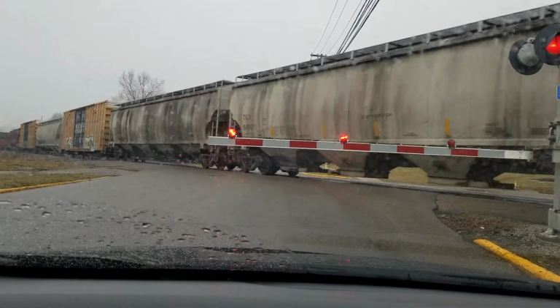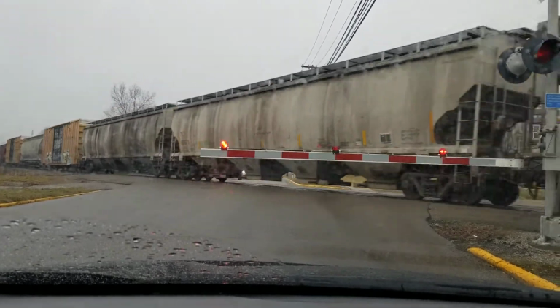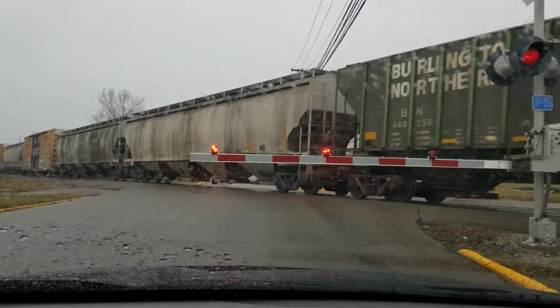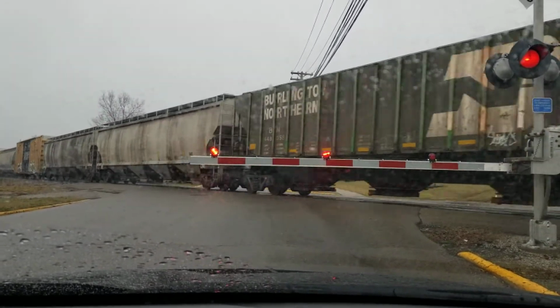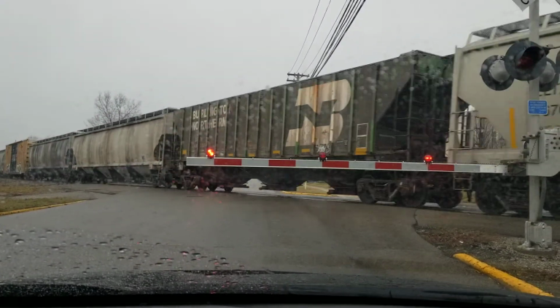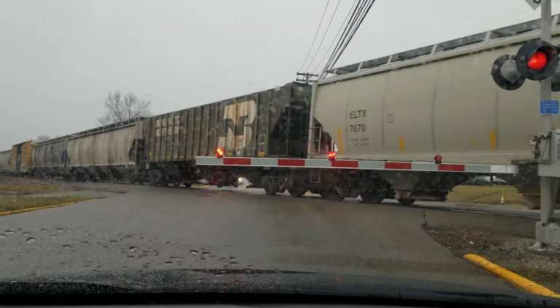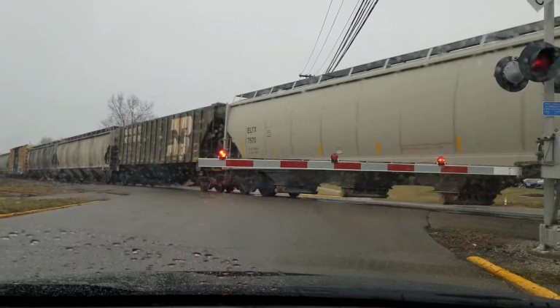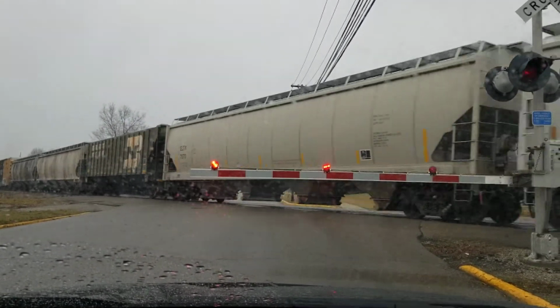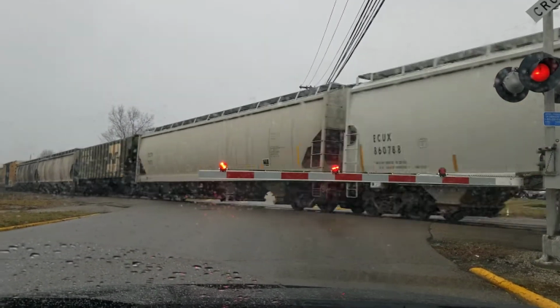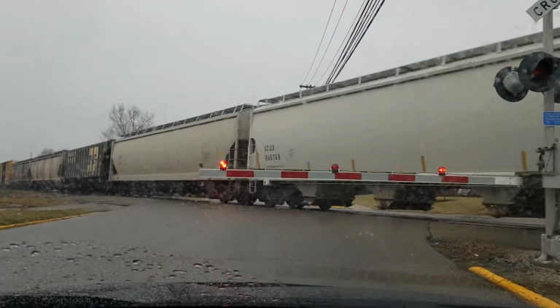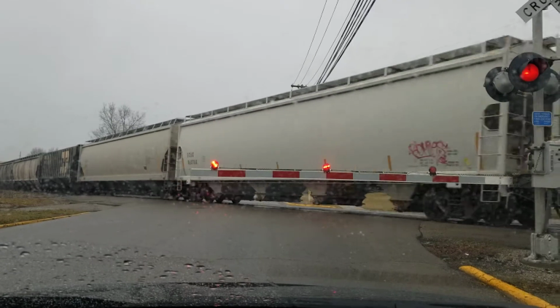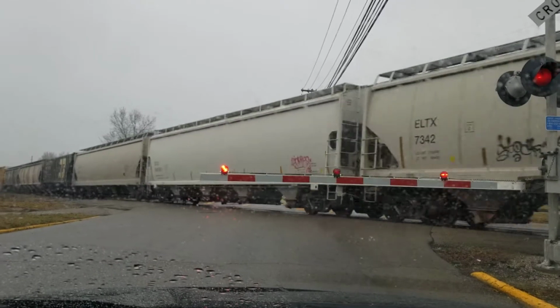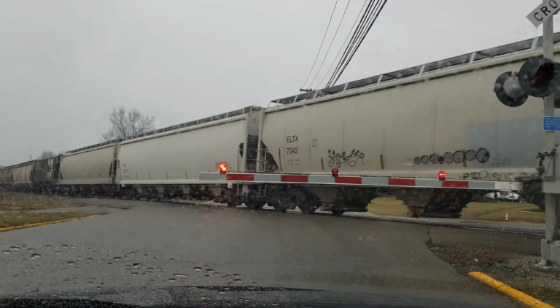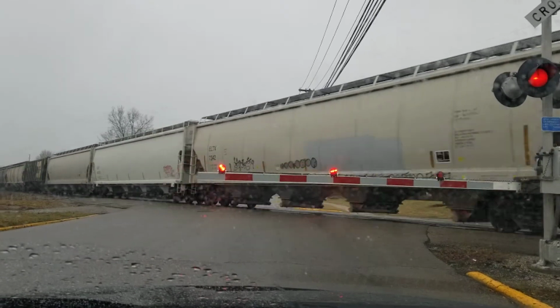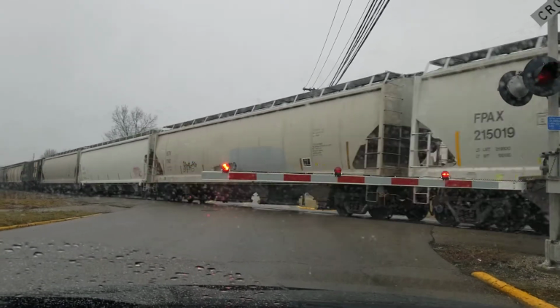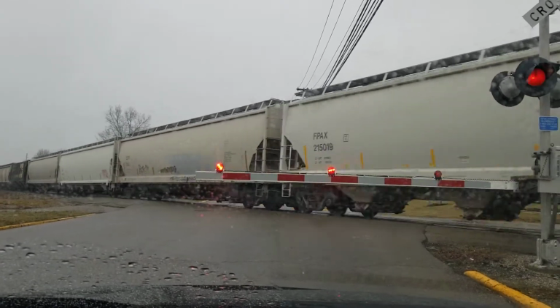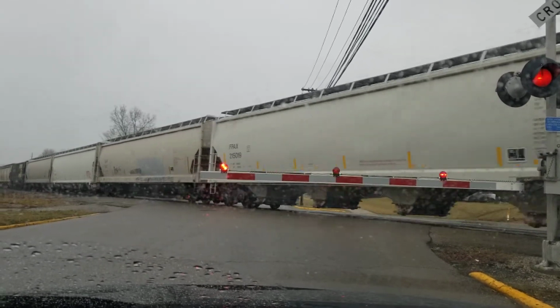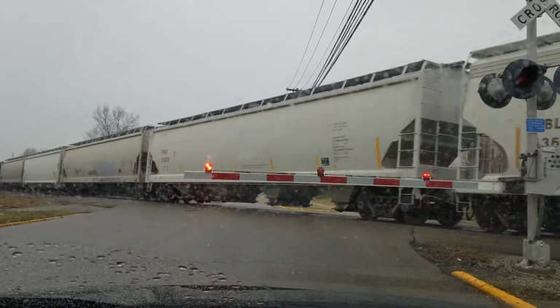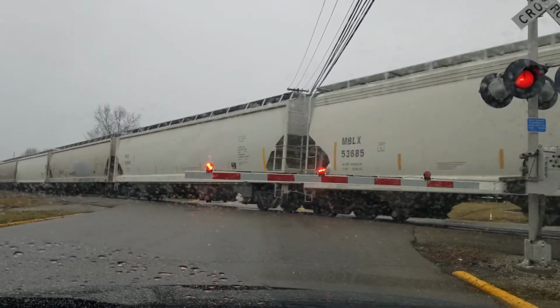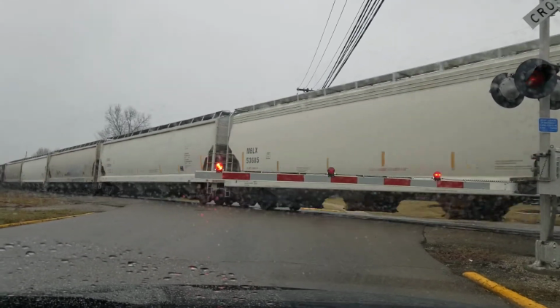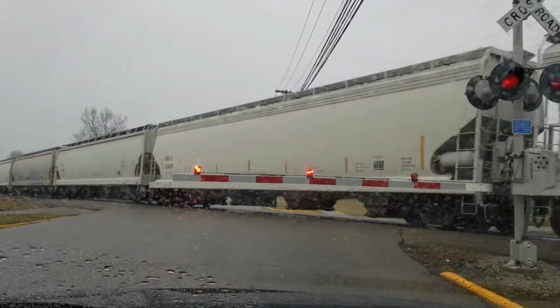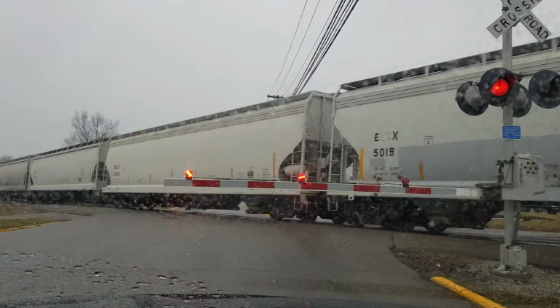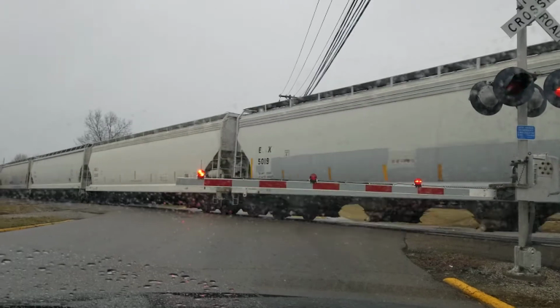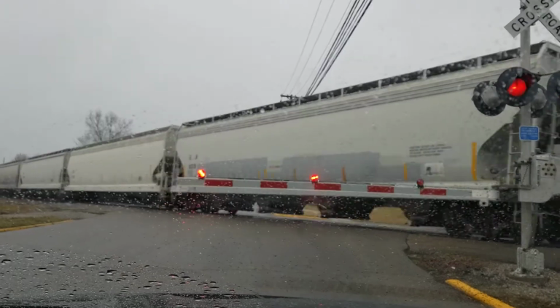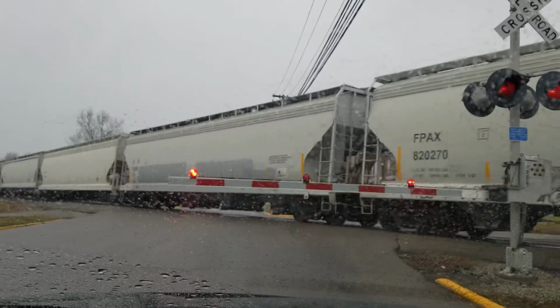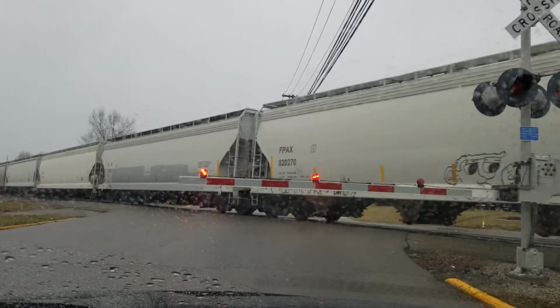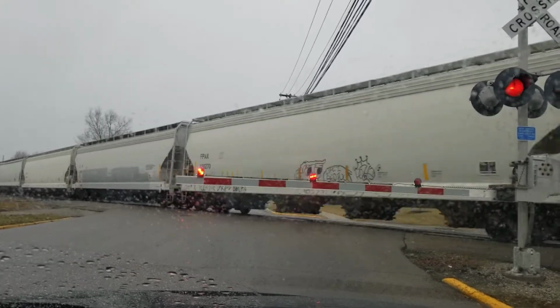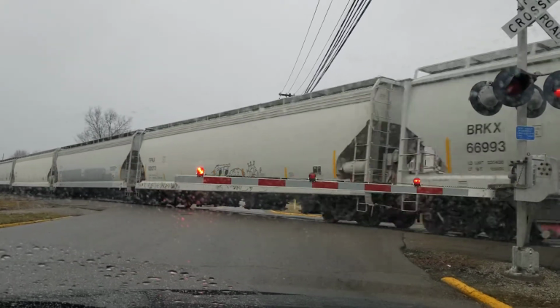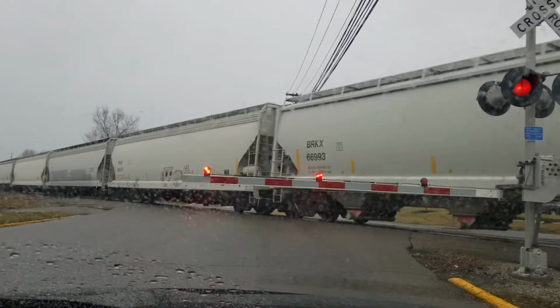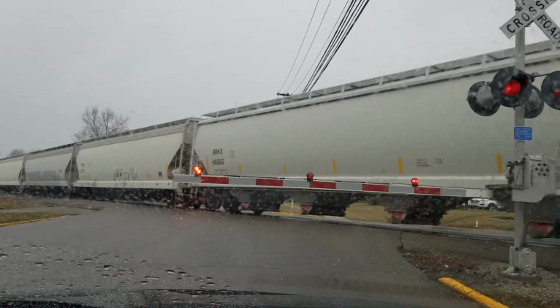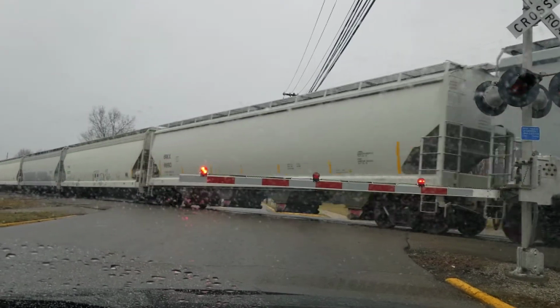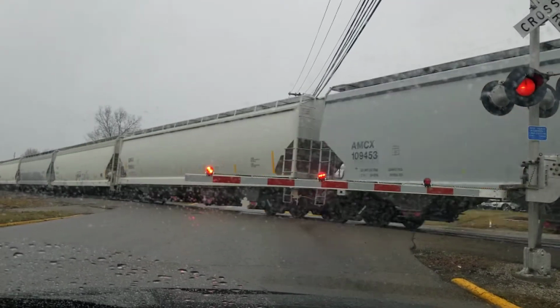Oh, cool! Burlington Northern! And that's a fallen flag right there. Let's see what else we got. Miscellaneous covered hoppers. This is a Q360-26.